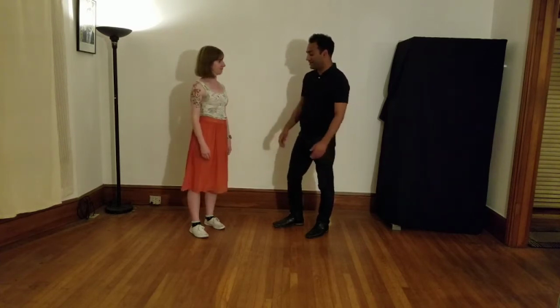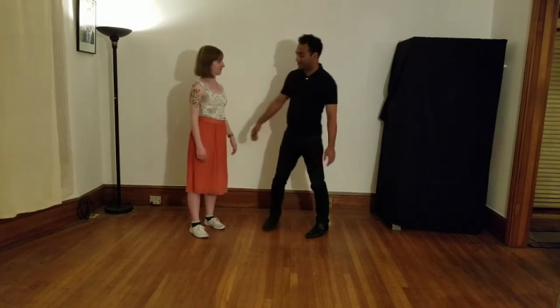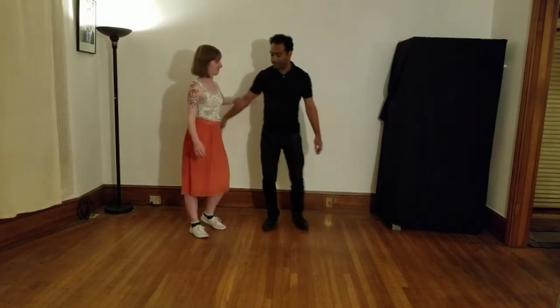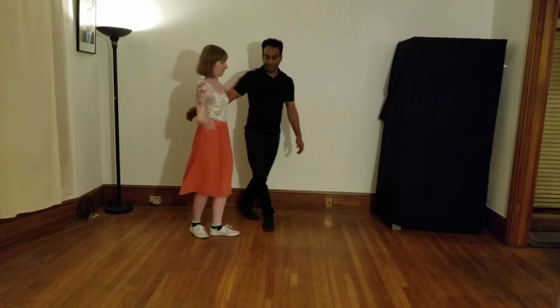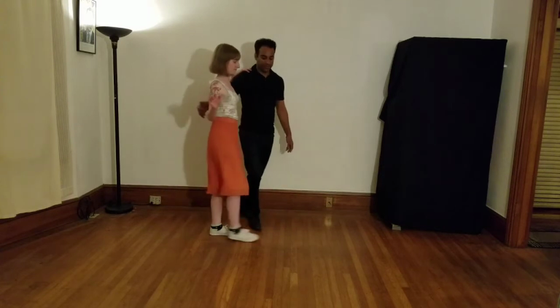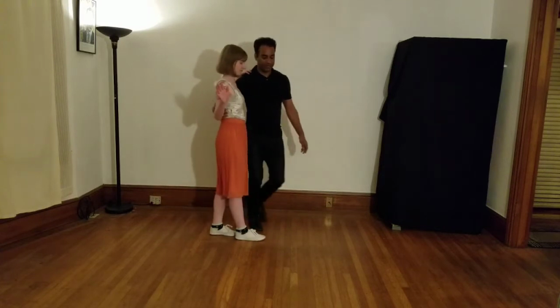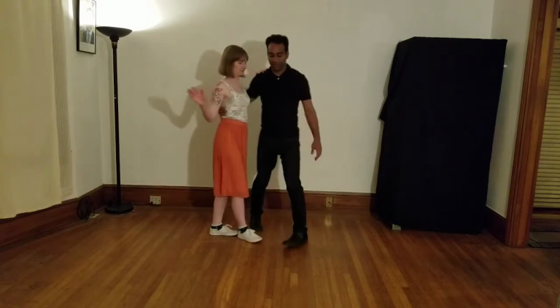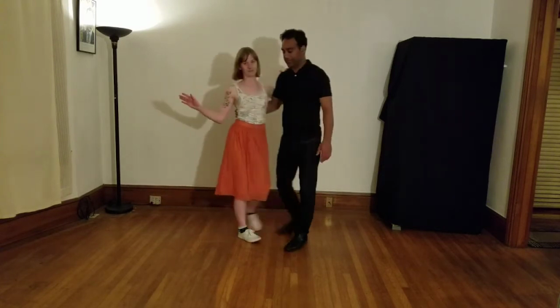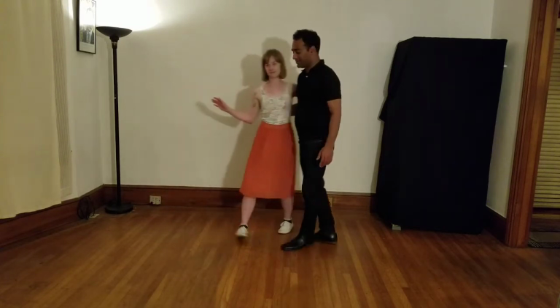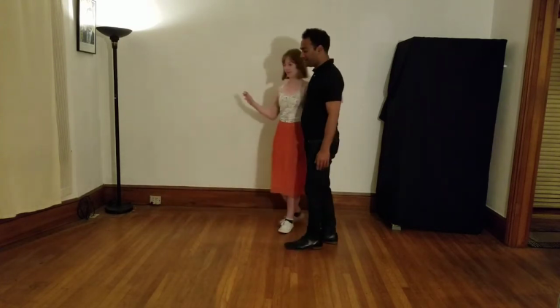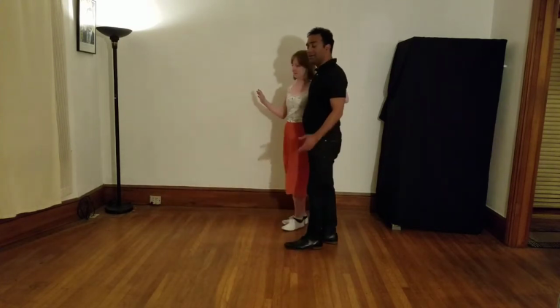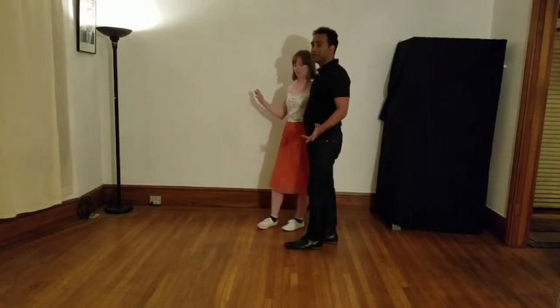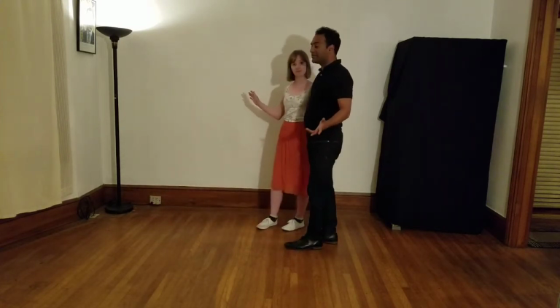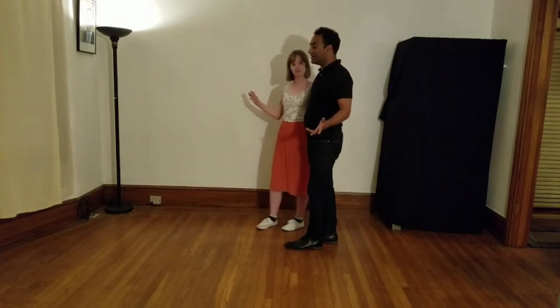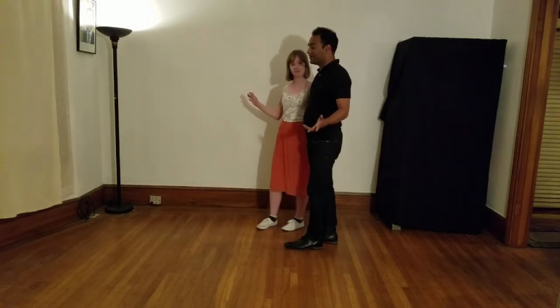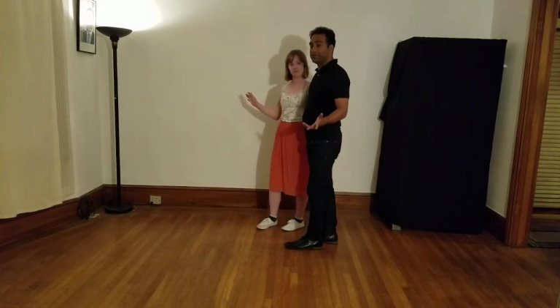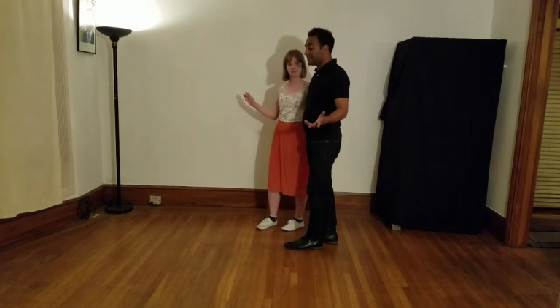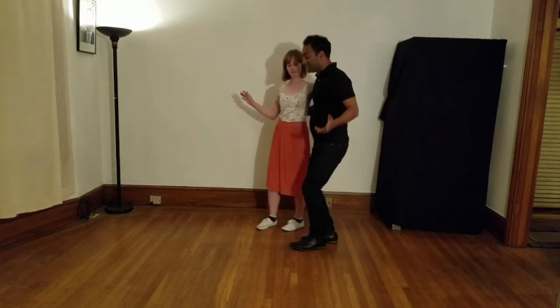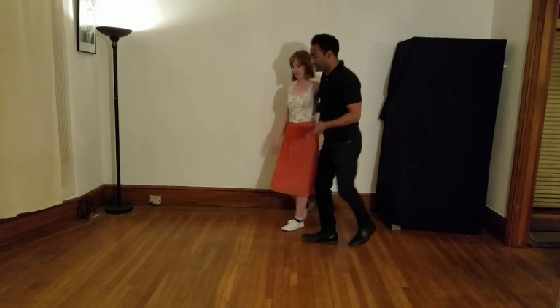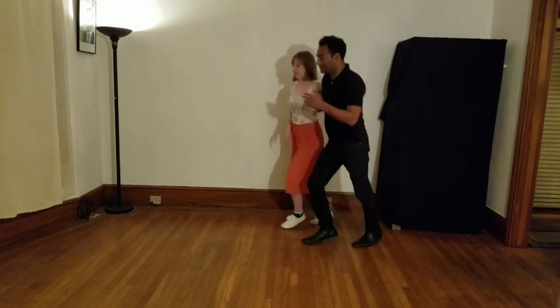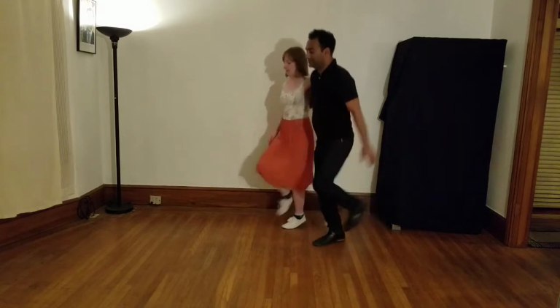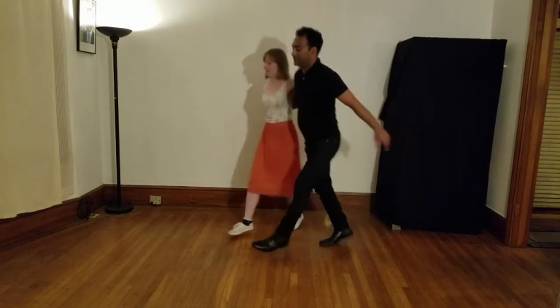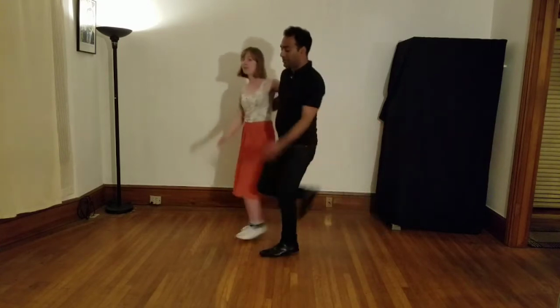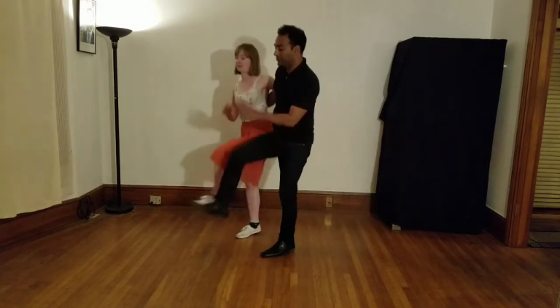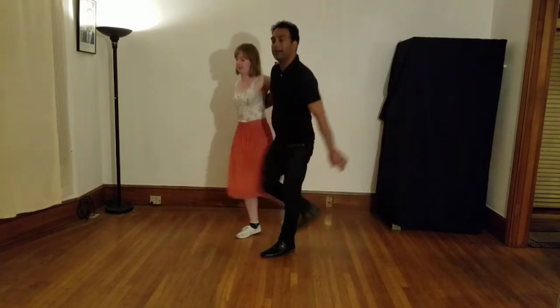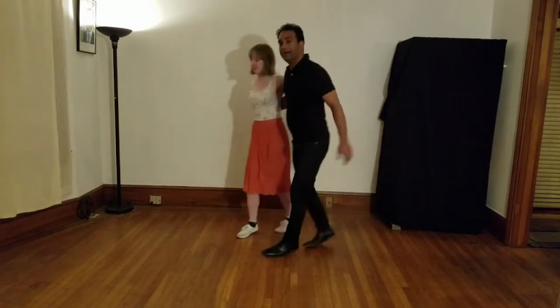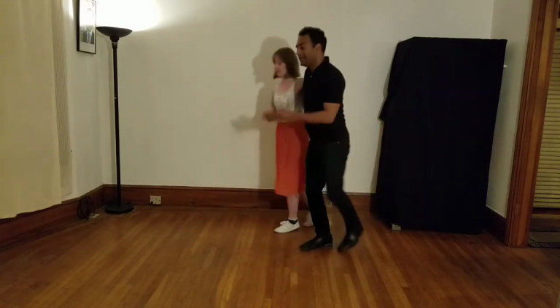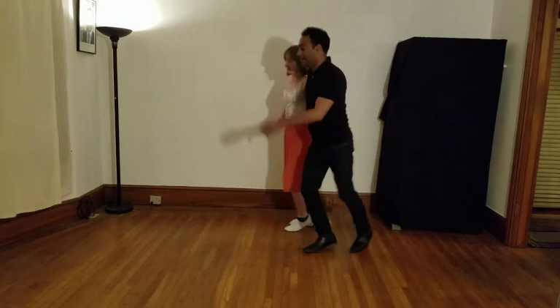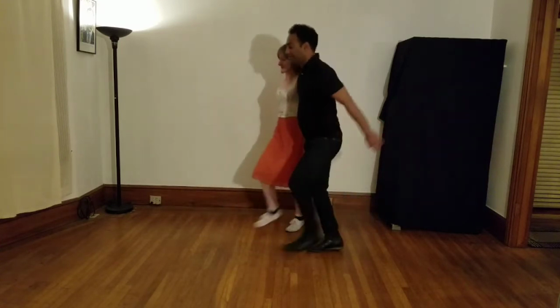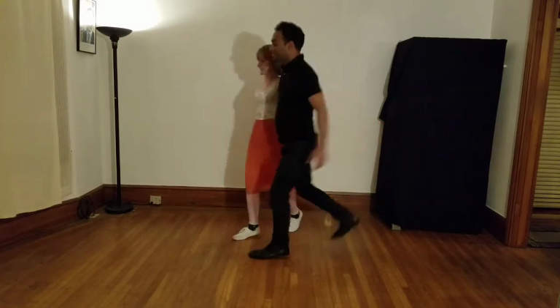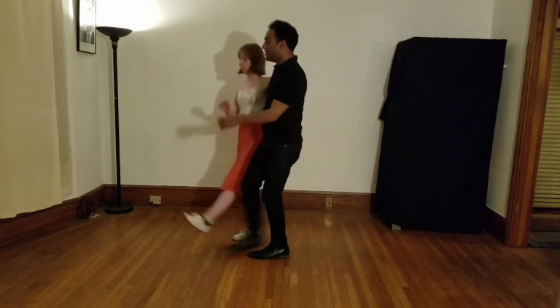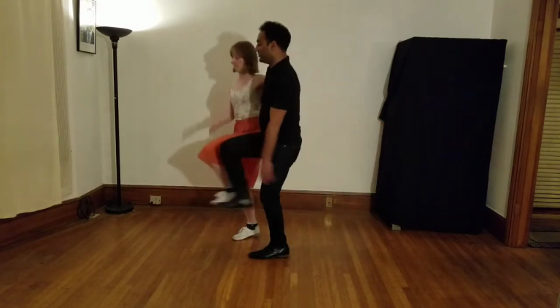We started with — I'm gonna go kind of this way here — a review of side-by-side Charleston, and our Charleston yo-yos.